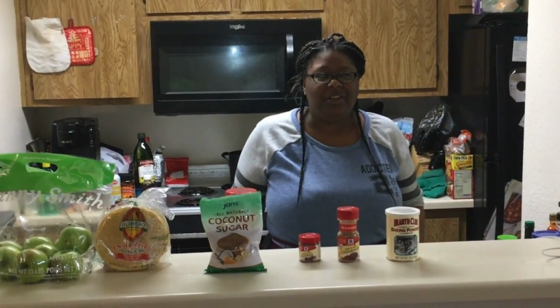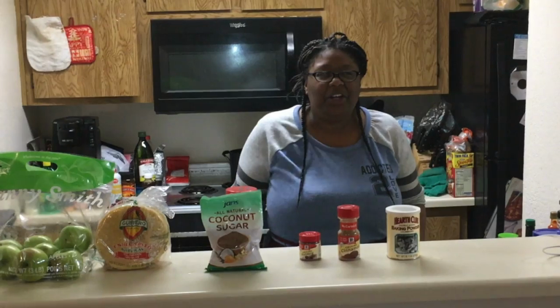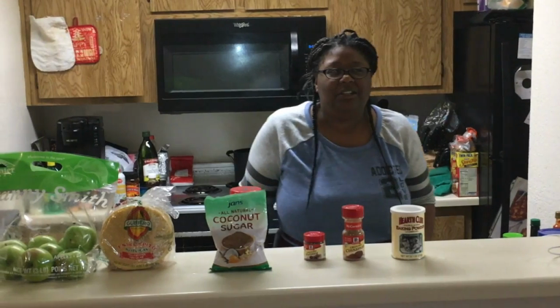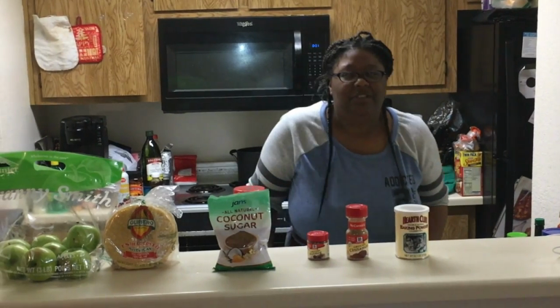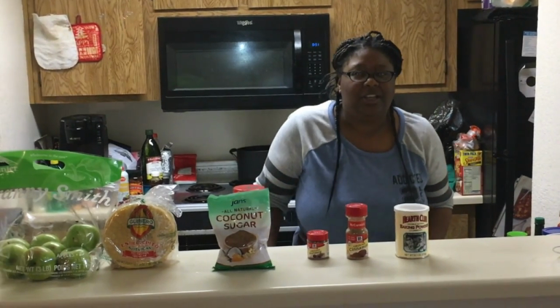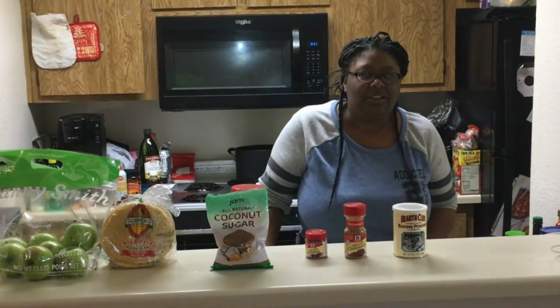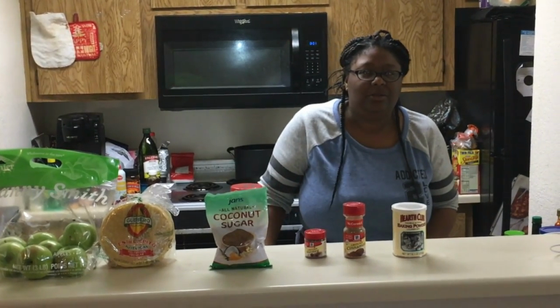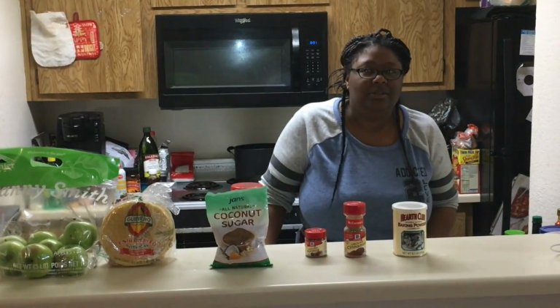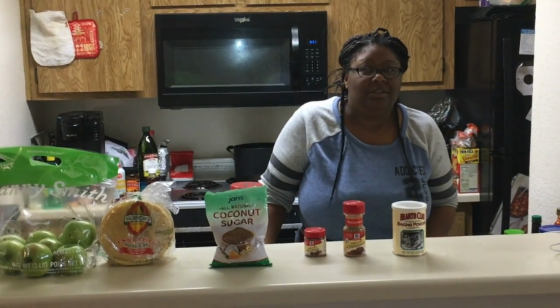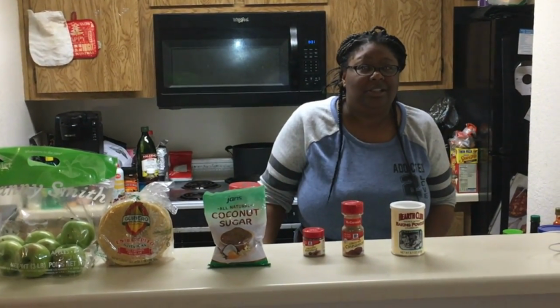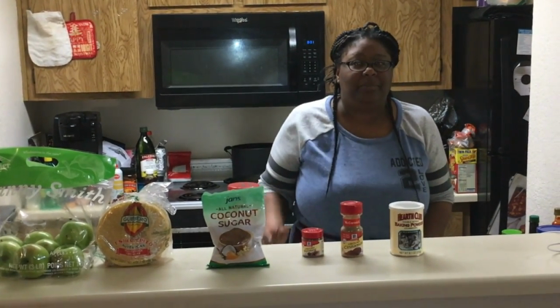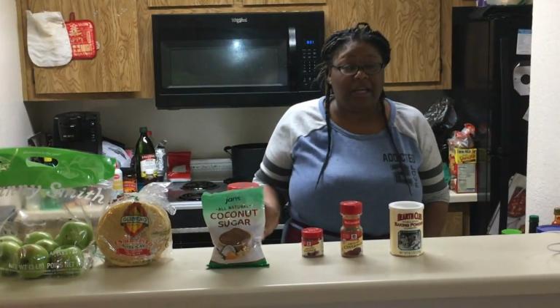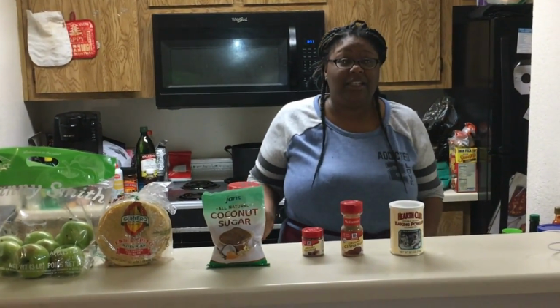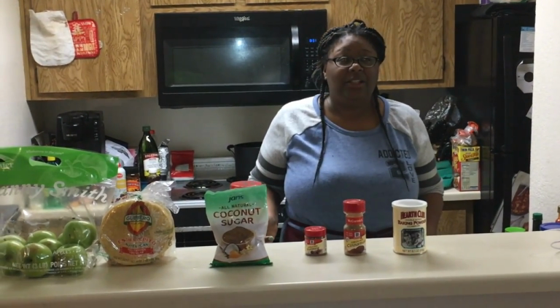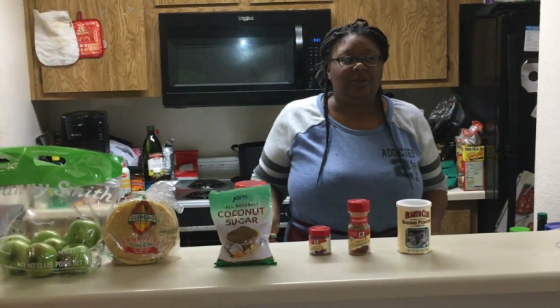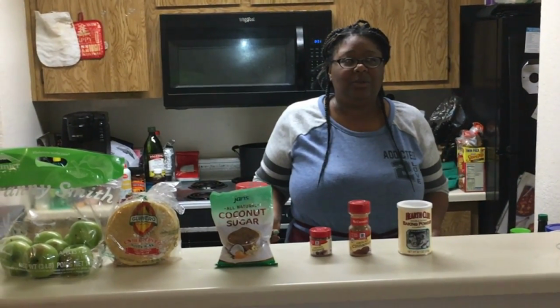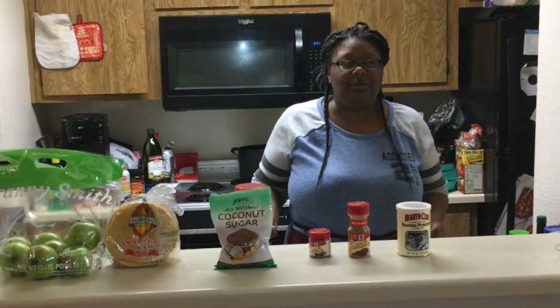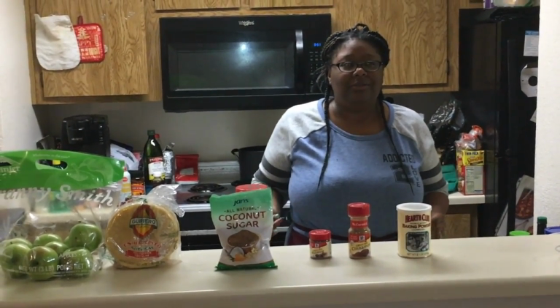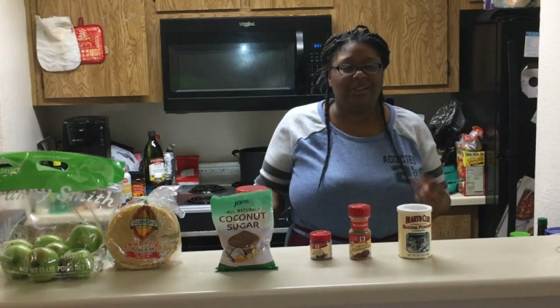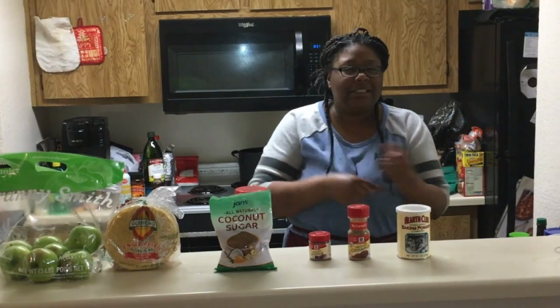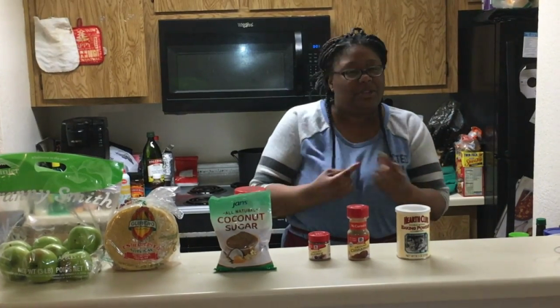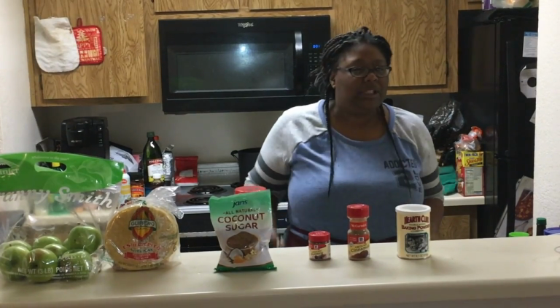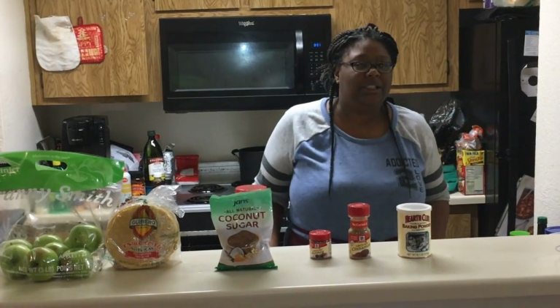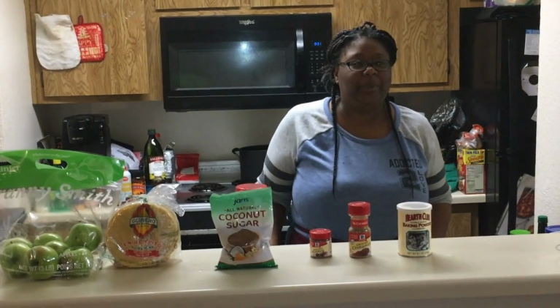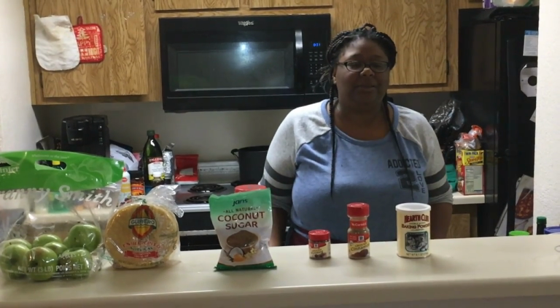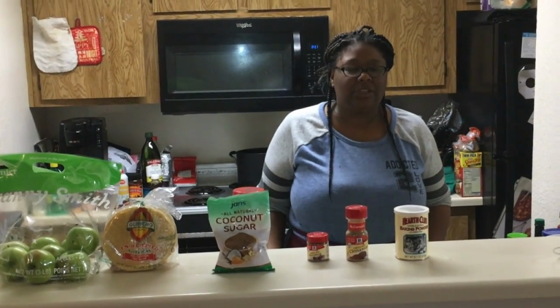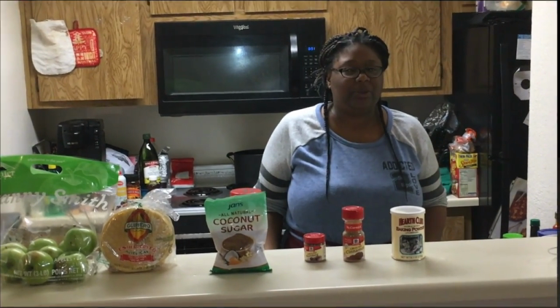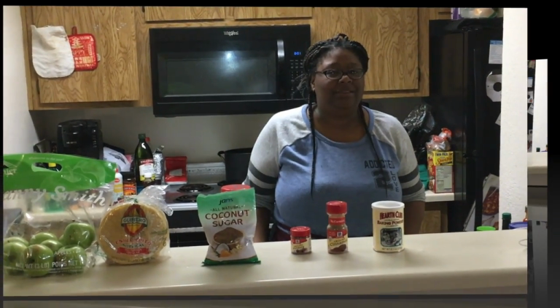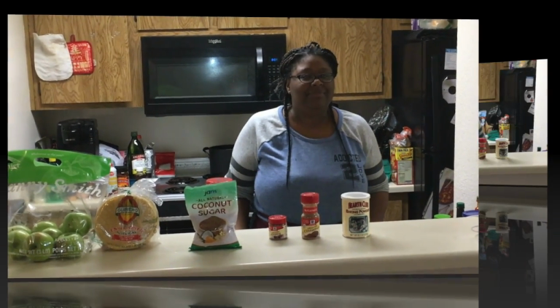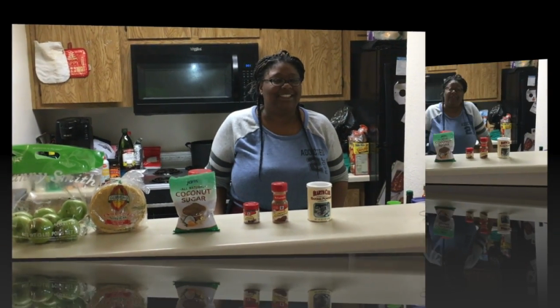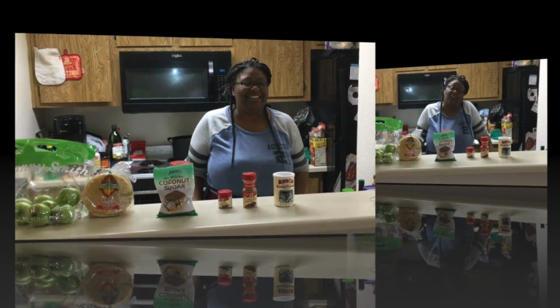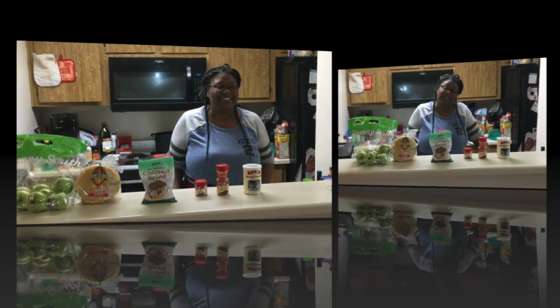Have you ever heard of tacos and pie? Well, we're going to mix those two things up and make them really sweet. More recipes.